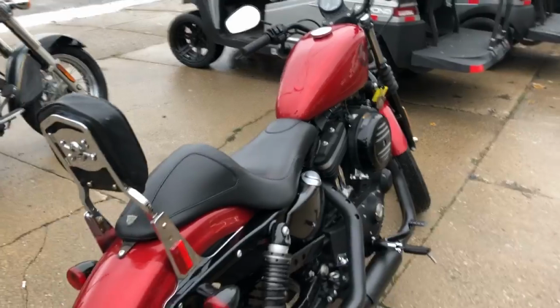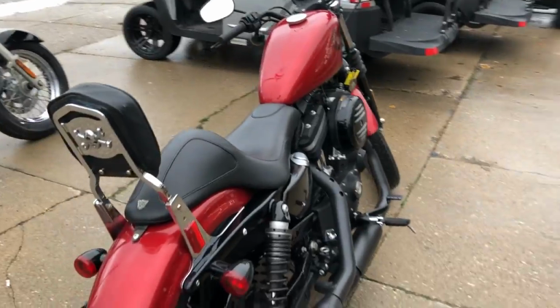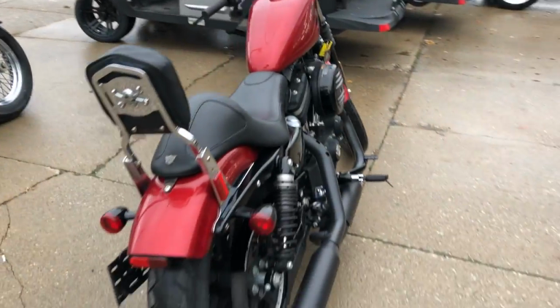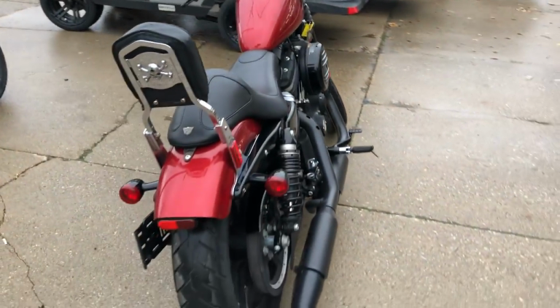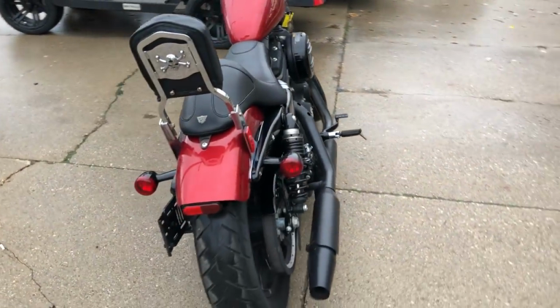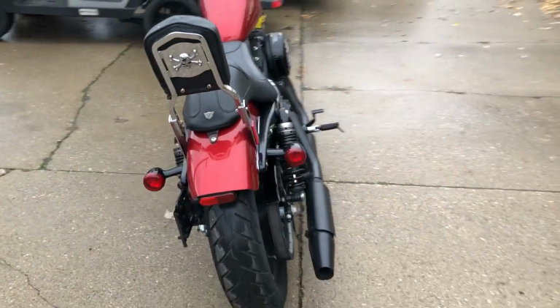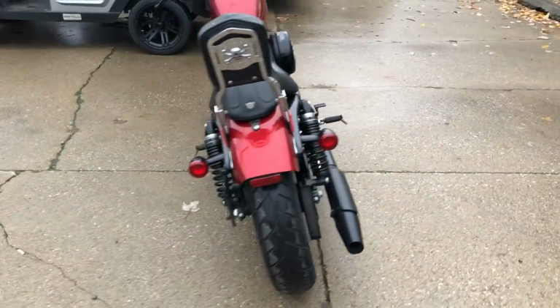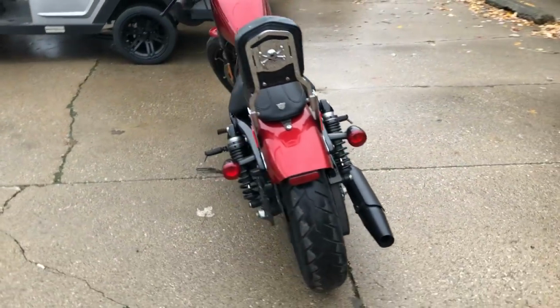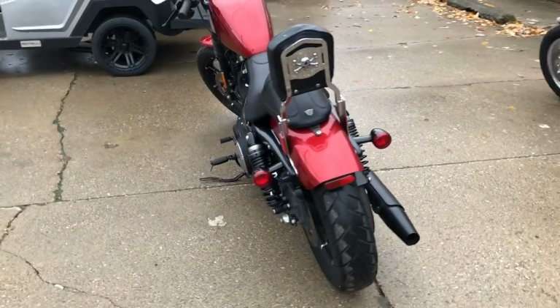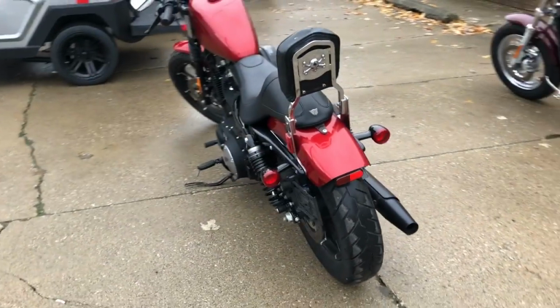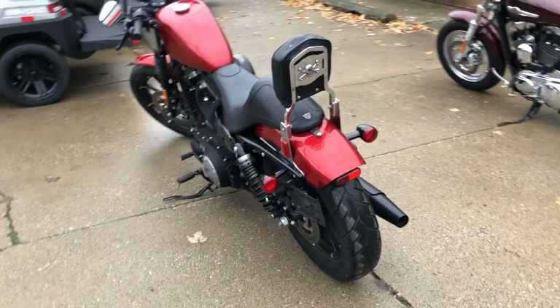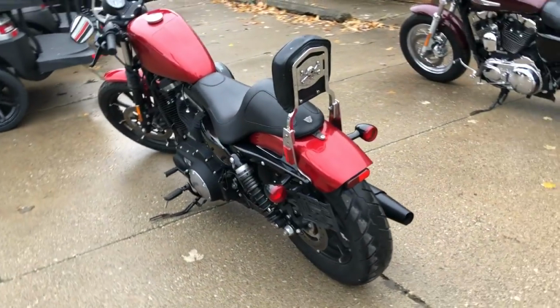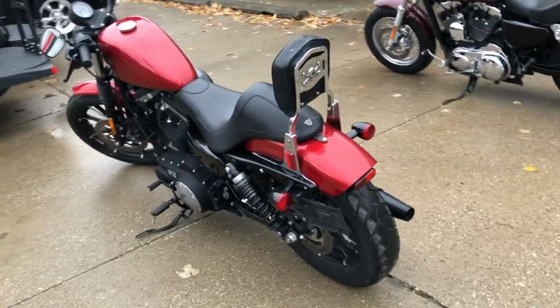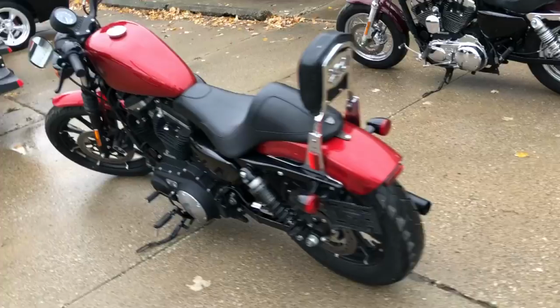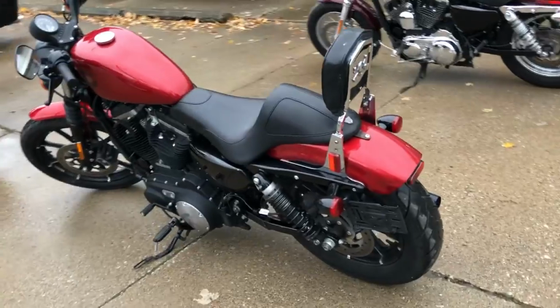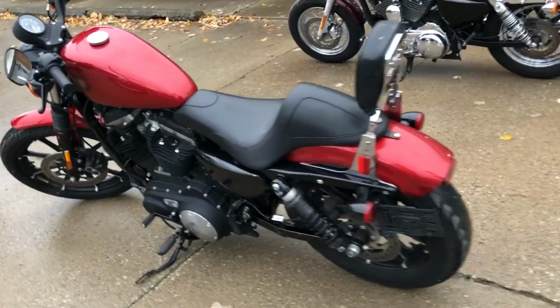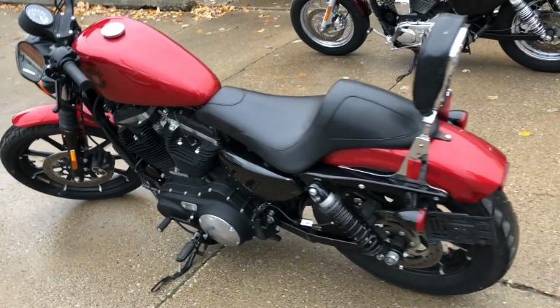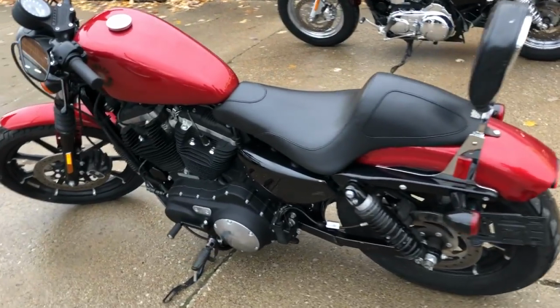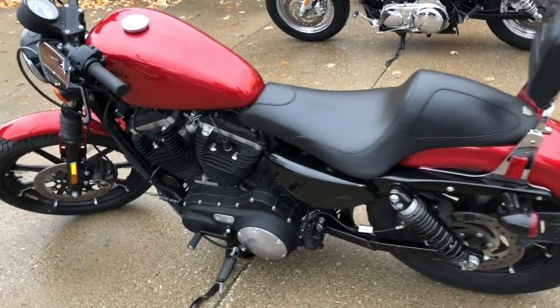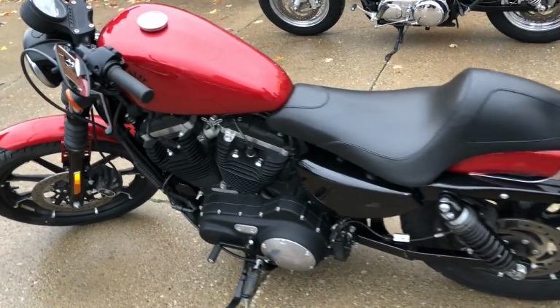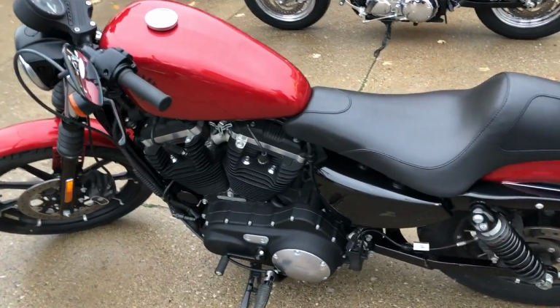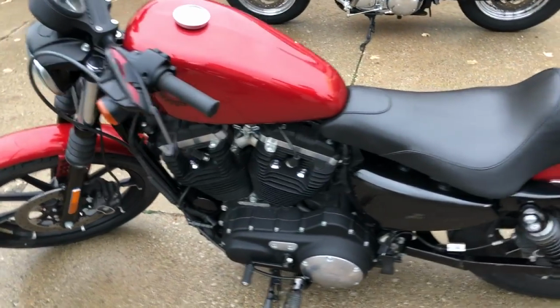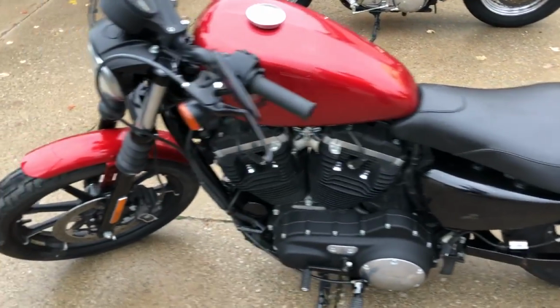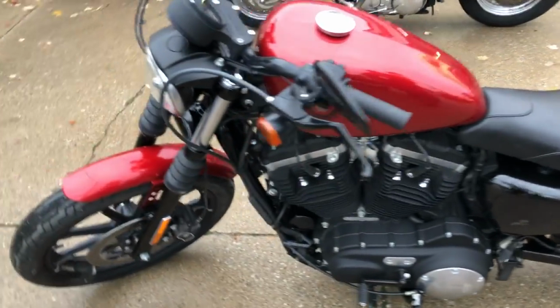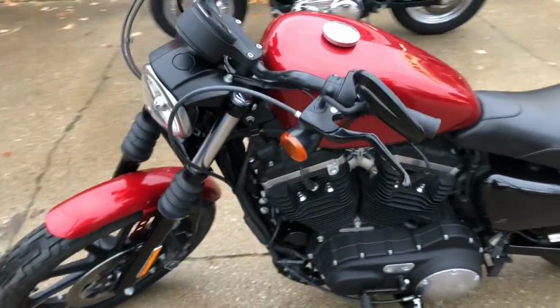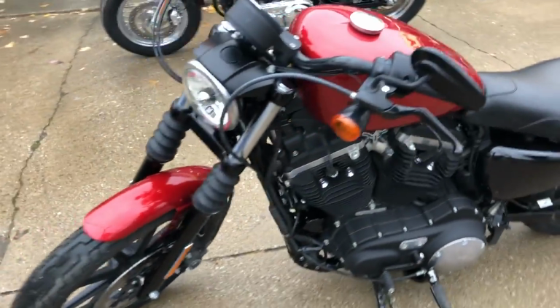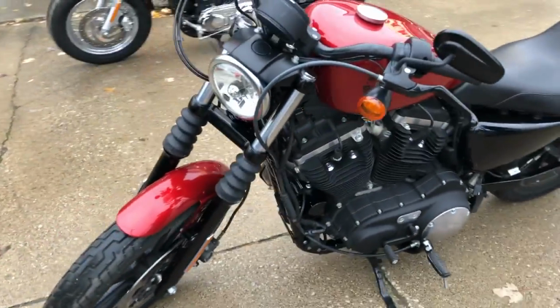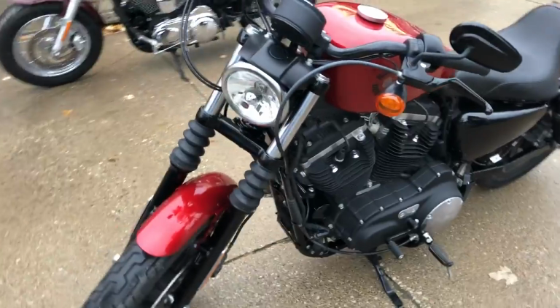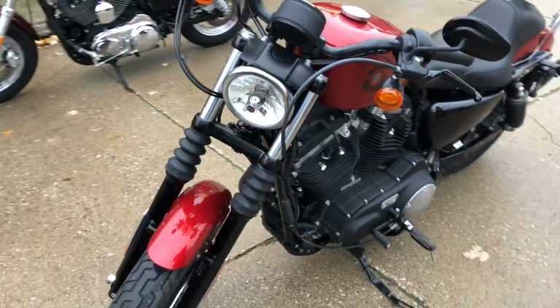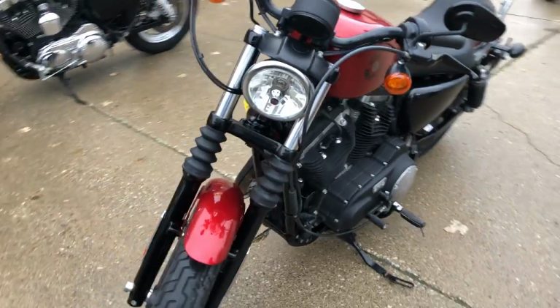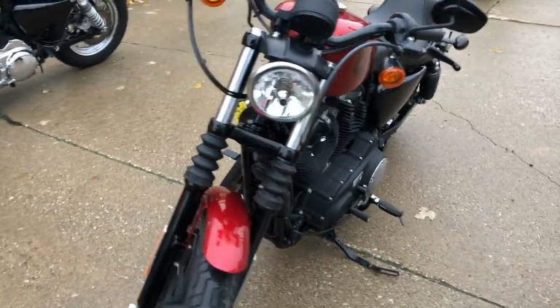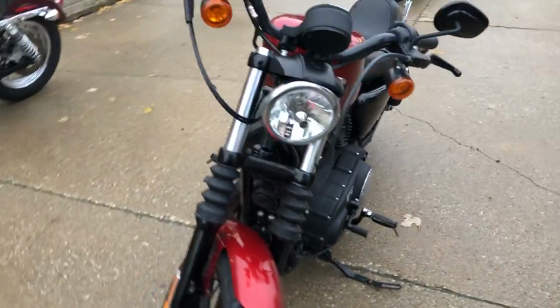Super clean bike, all stock. It's got an RSDC, it's a Roland Sands design. Harley backrest, sharp sporty, it runs strong, everything works. Adjustment service here at the dealership, the fluids have been changed, this thing's ready to tear up the road.